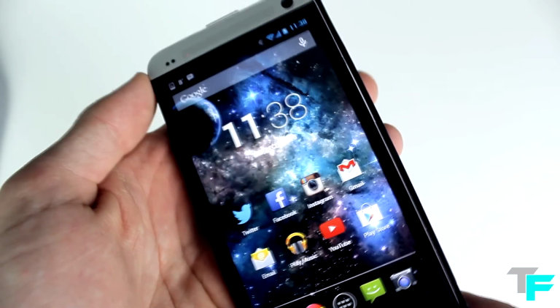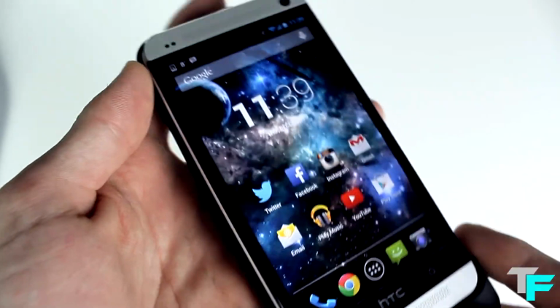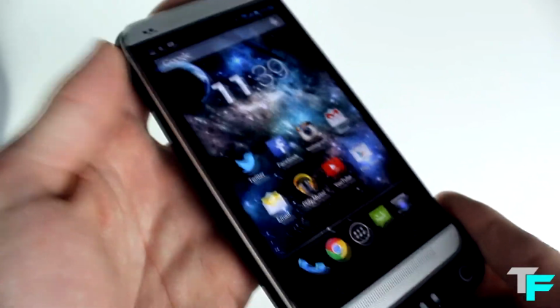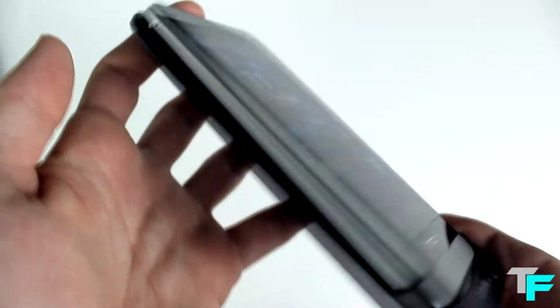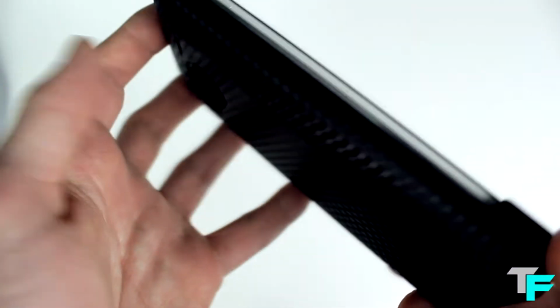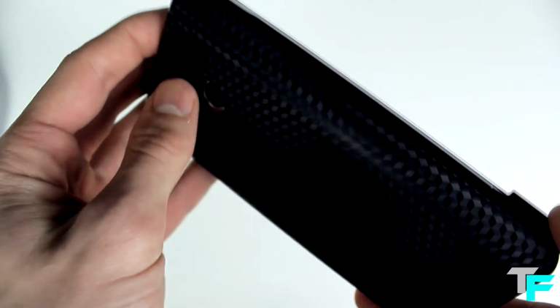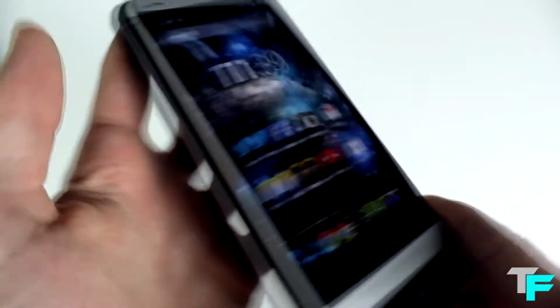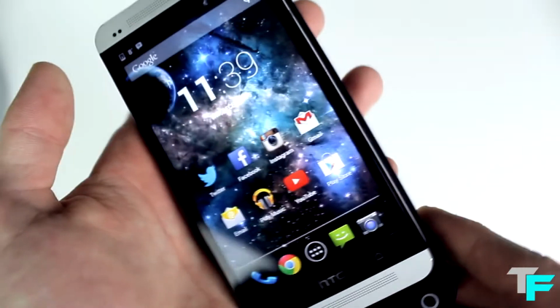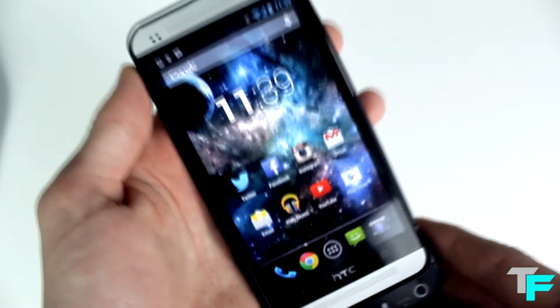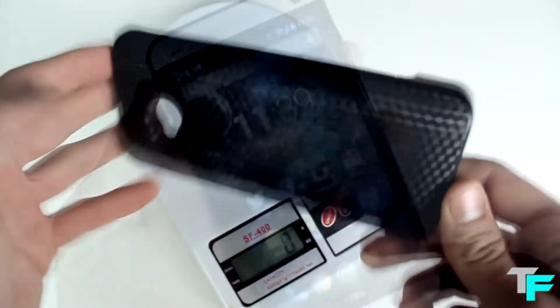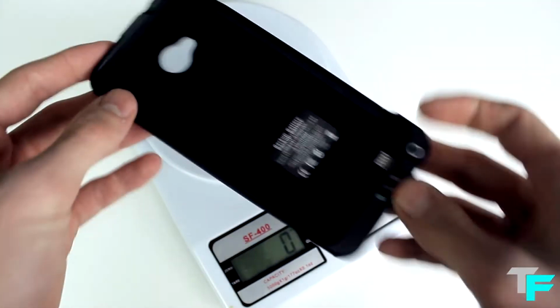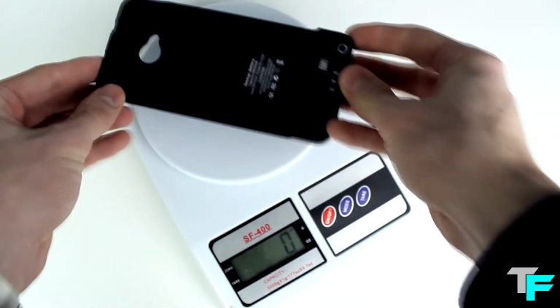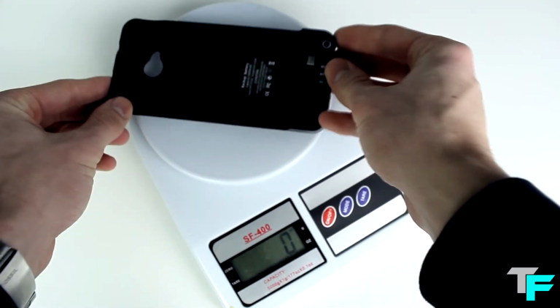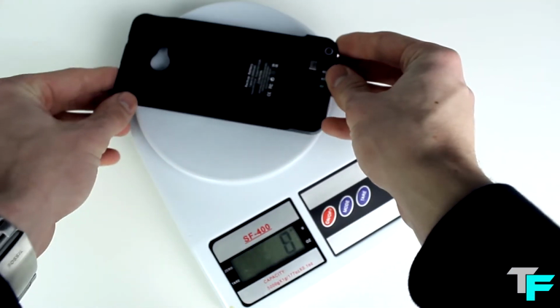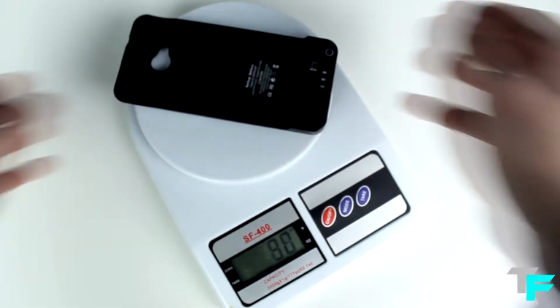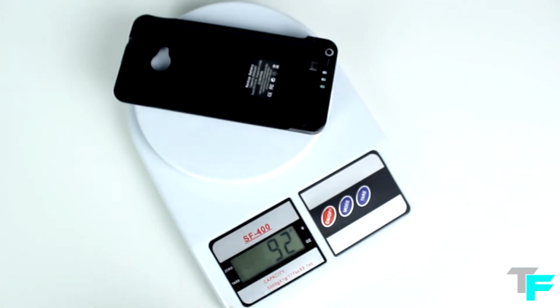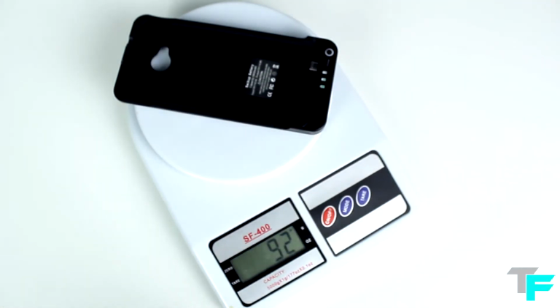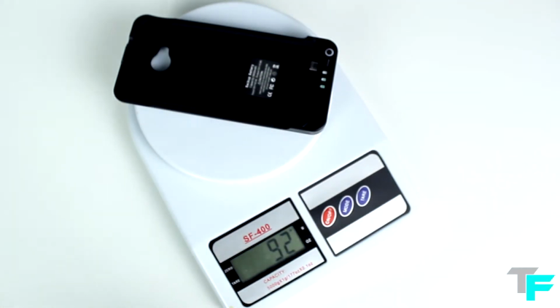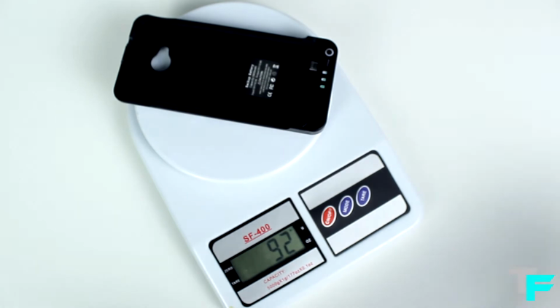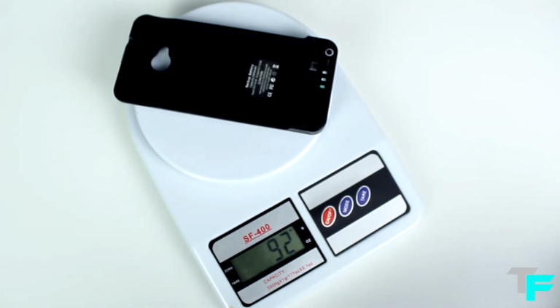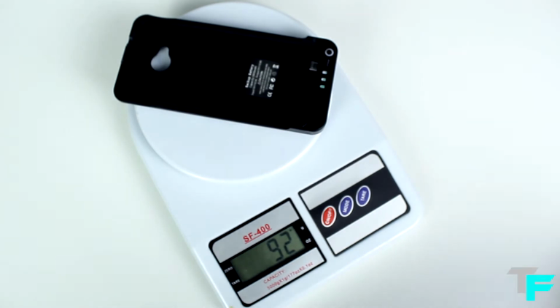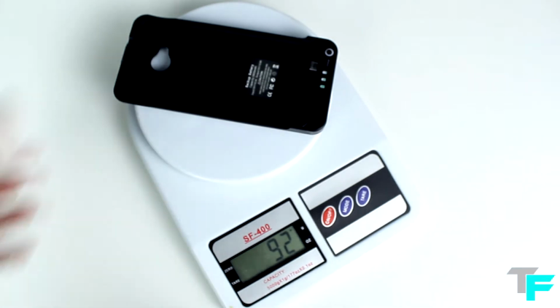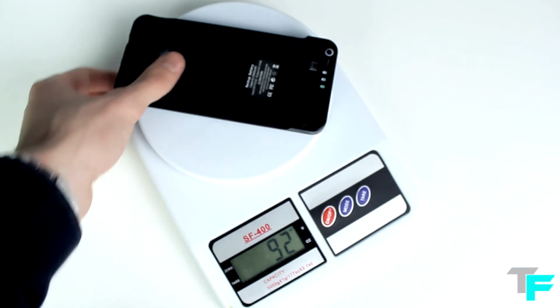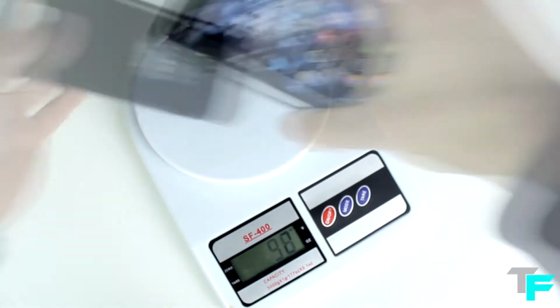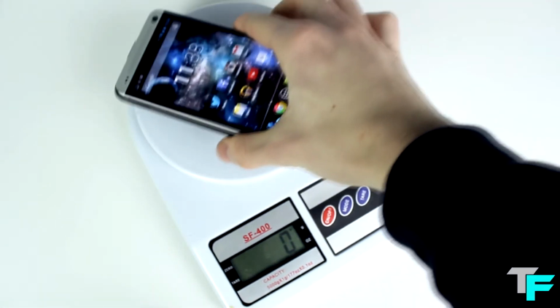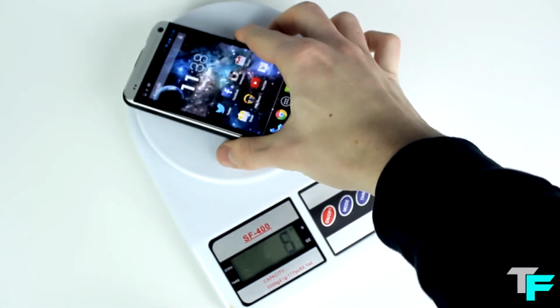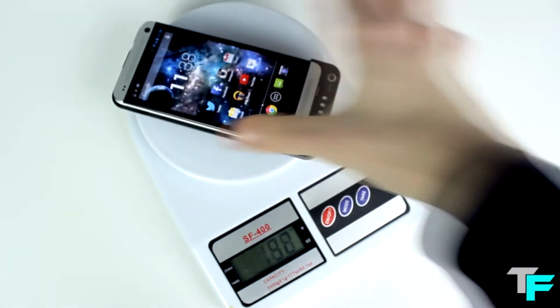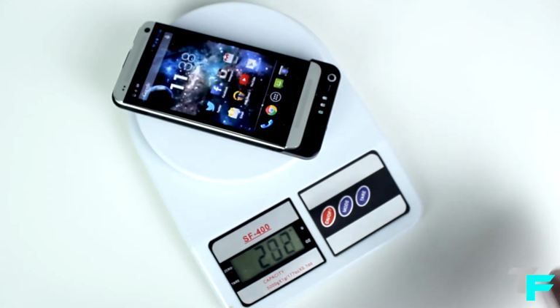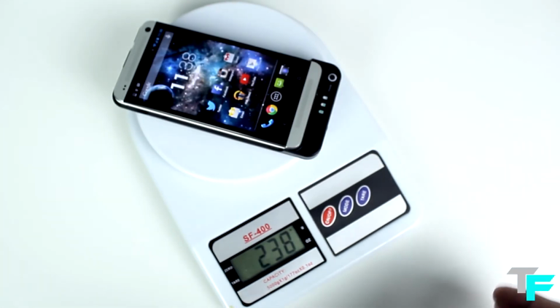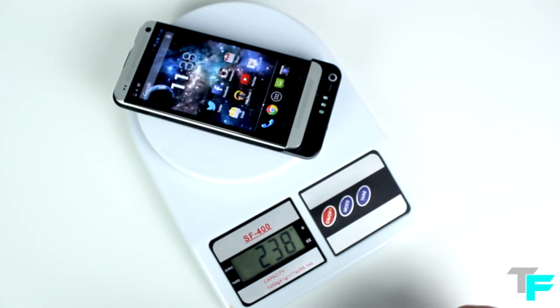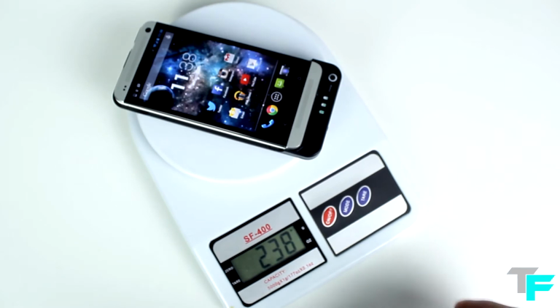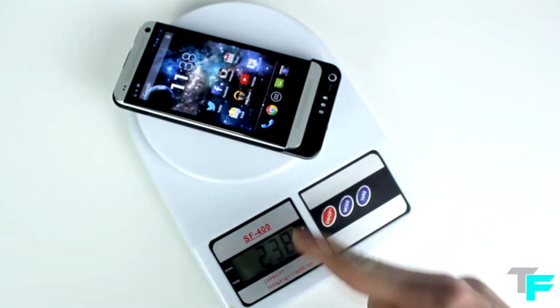If you leave it at 100%, about 5-10 minutes later it's going to stop charging and just be a full battery, which is pretty good. It does weigh a little bit, but then again it's like adding an extra battery onto your phone, so of course it's going to weigh a bit.